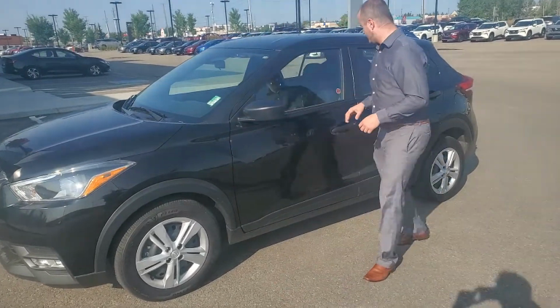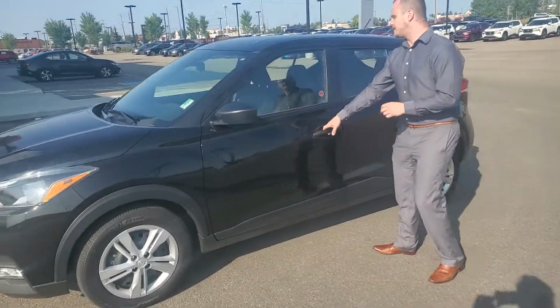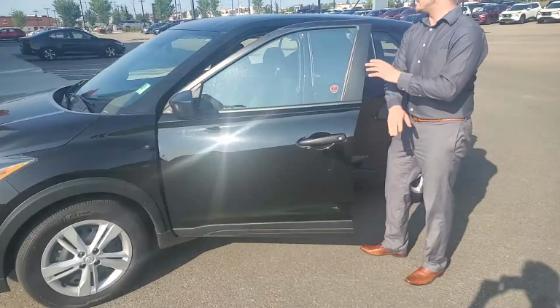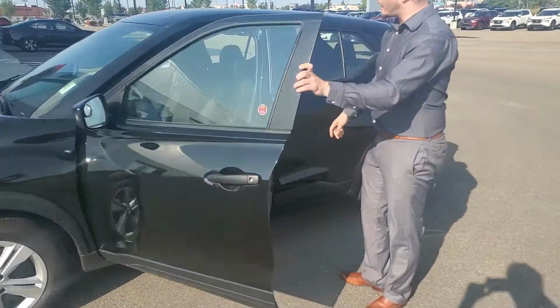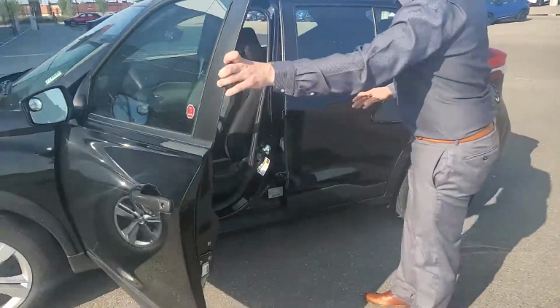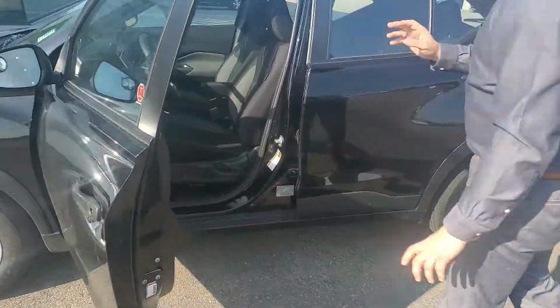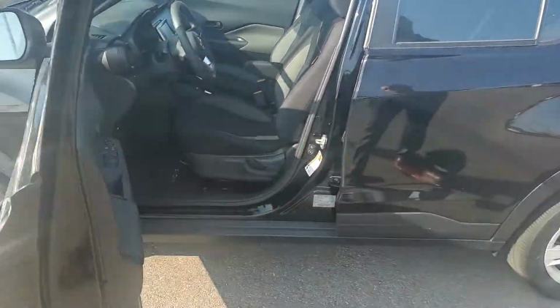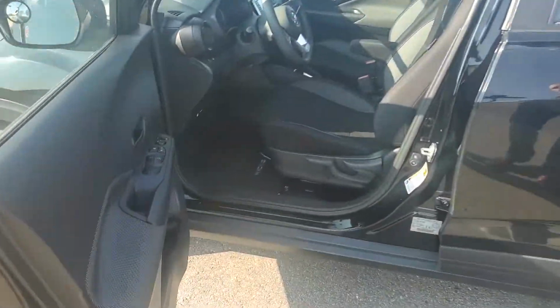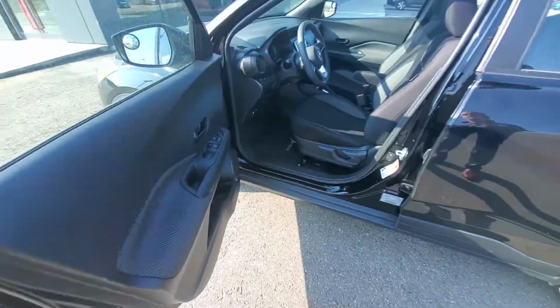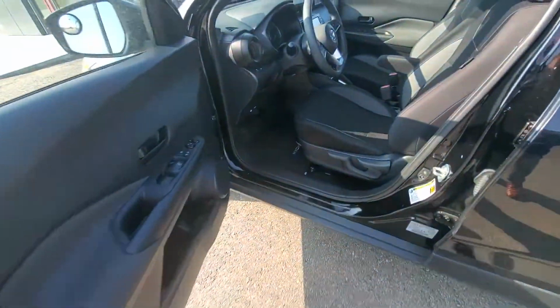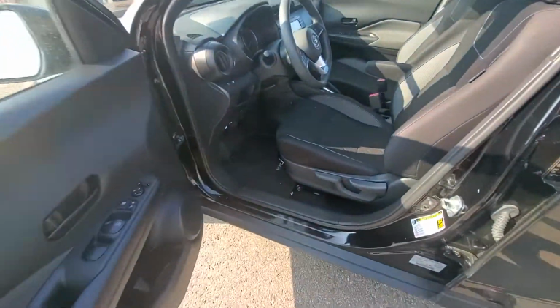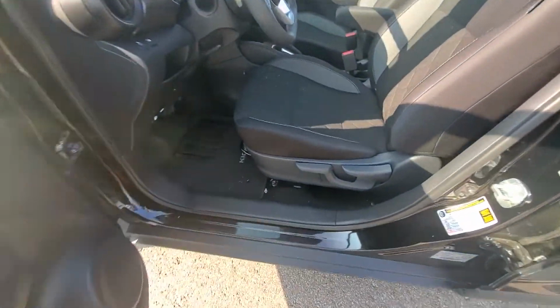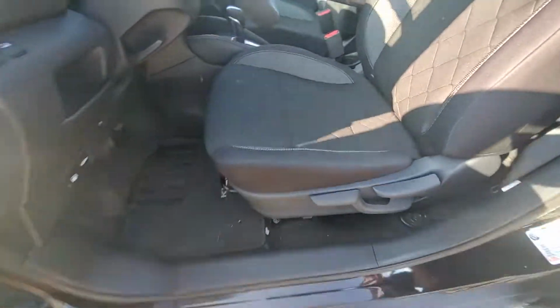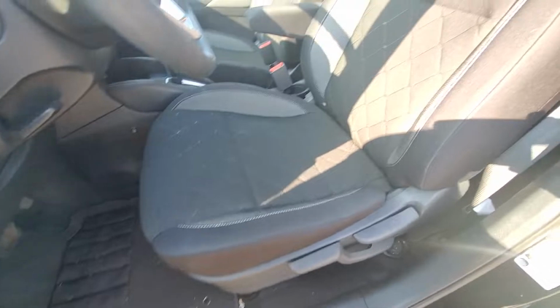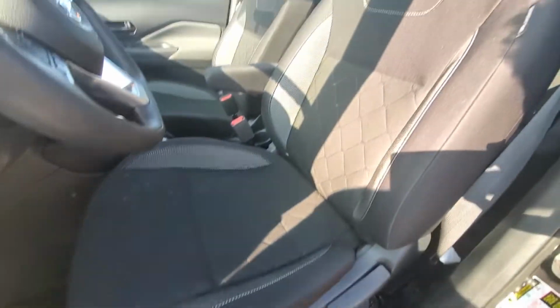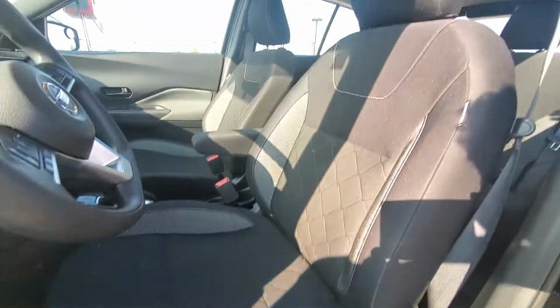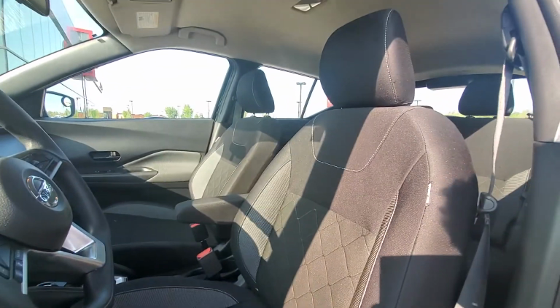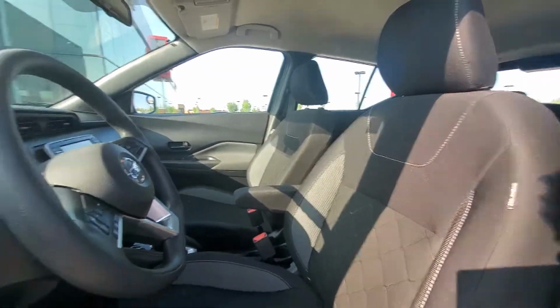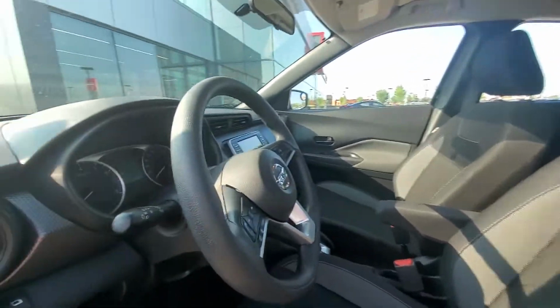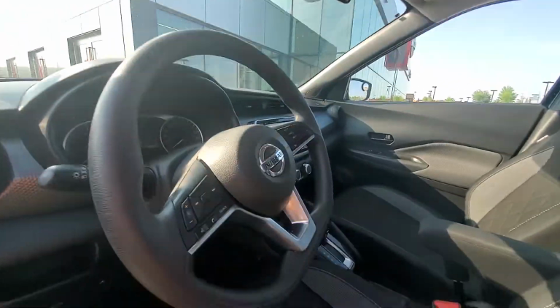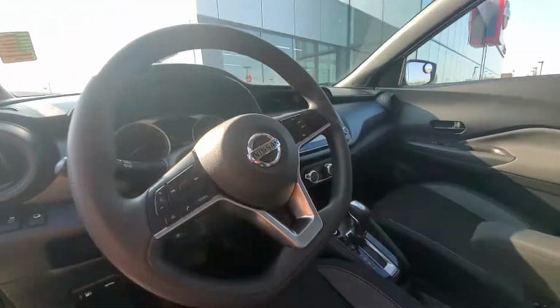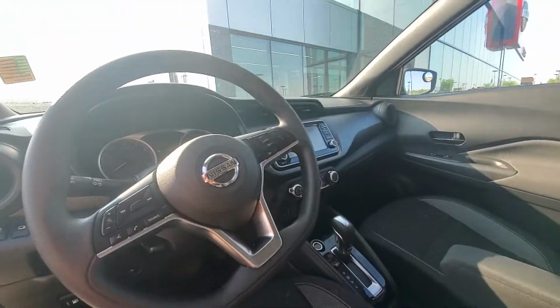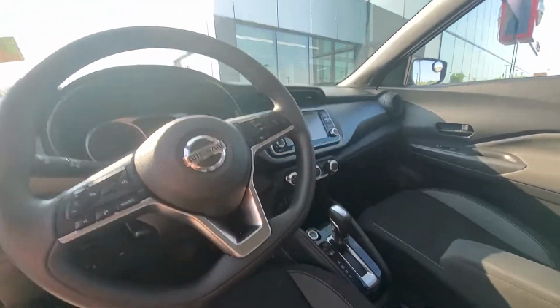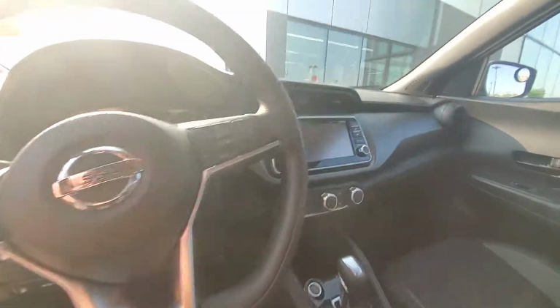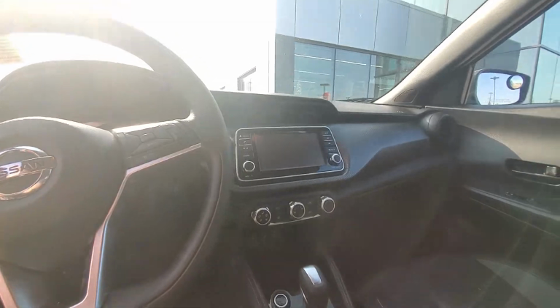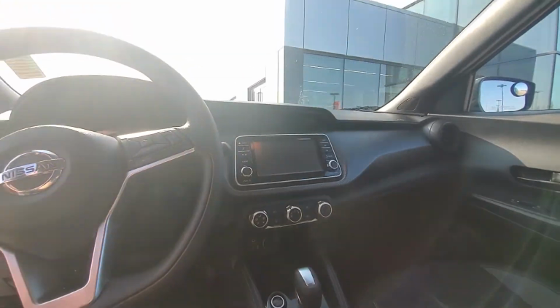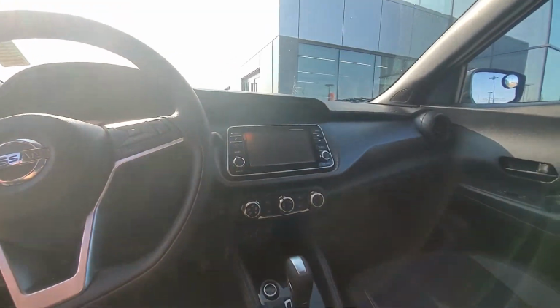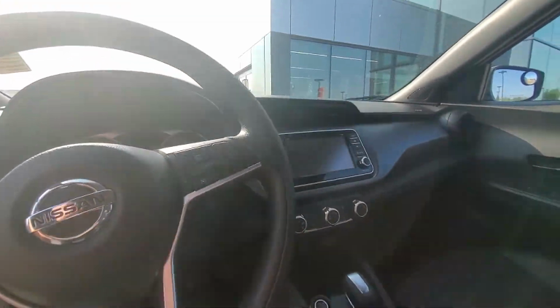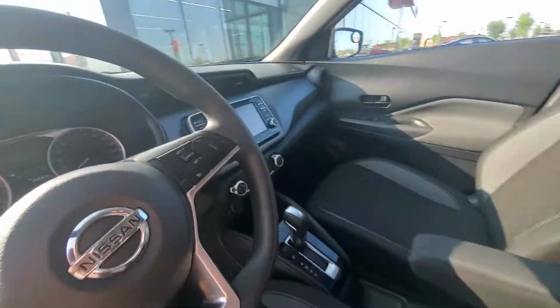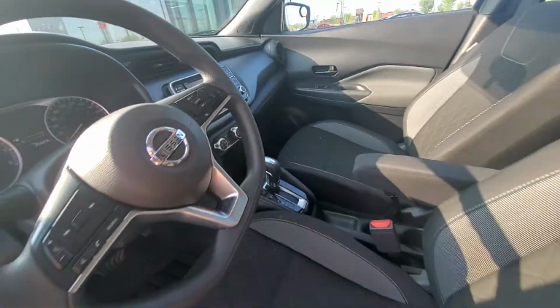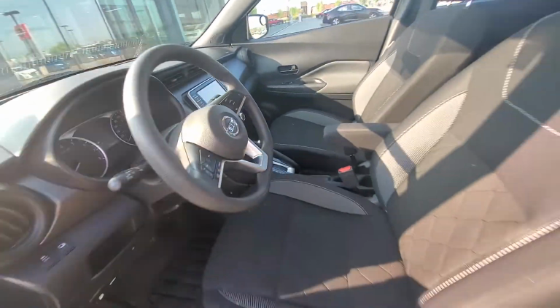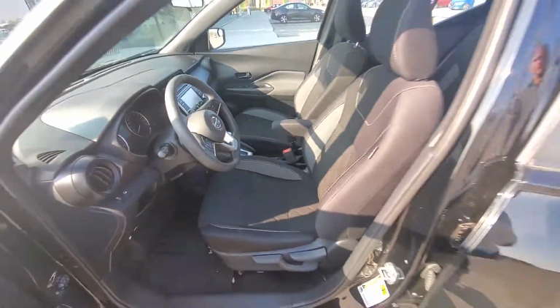Let's take a look at the inside. There's a nice dual-tone — they're called microfiber seating — stain-resistant. It has Bluetooth, cruise control, a touchscreen, a backup camera — pretty much all the bells and whistles that you typically need in a vehicle.